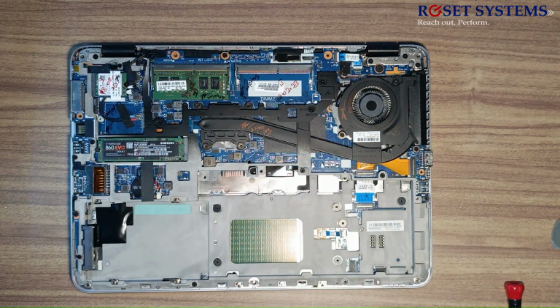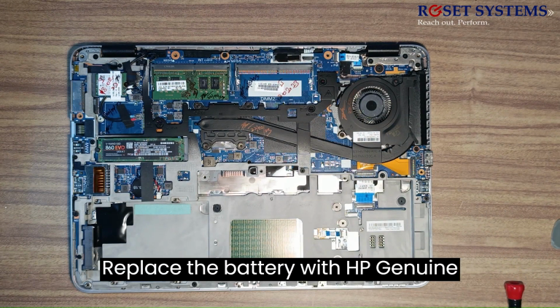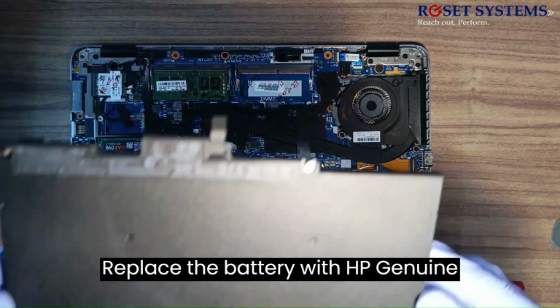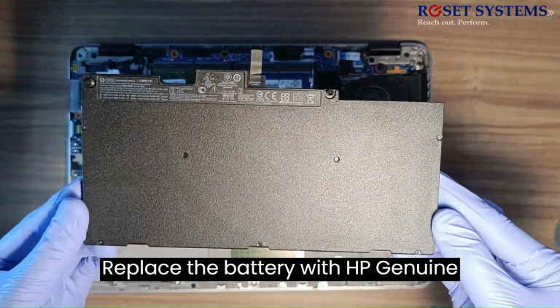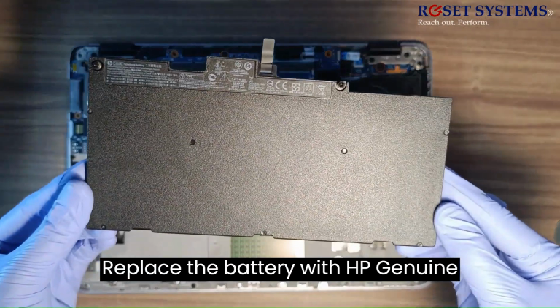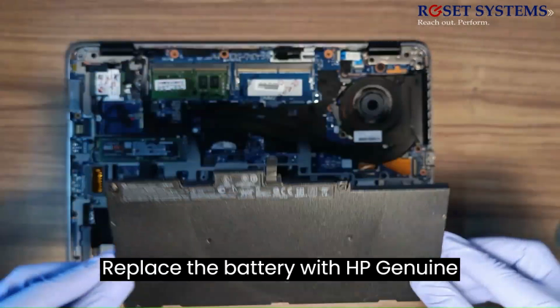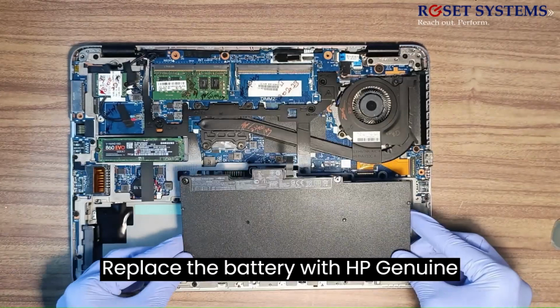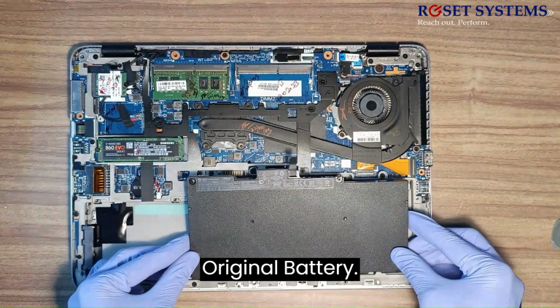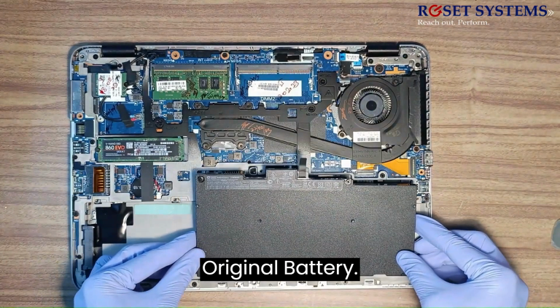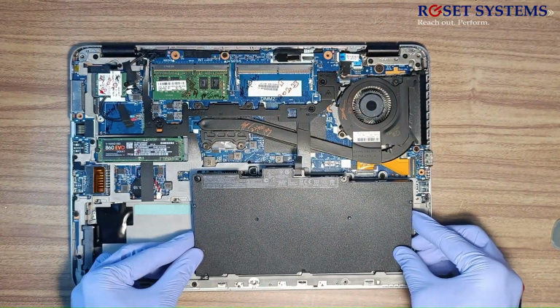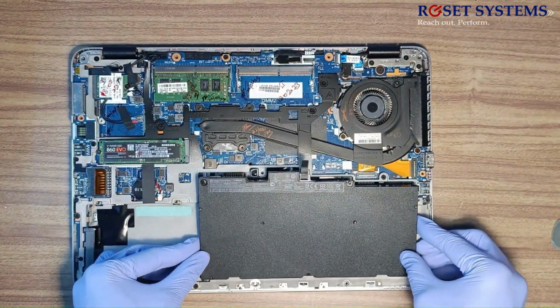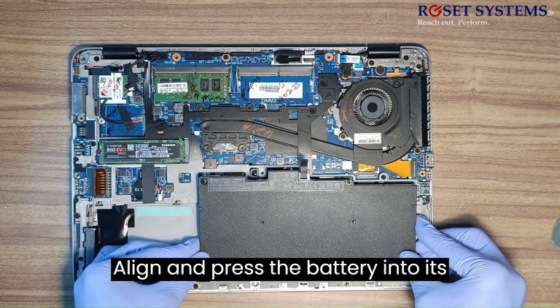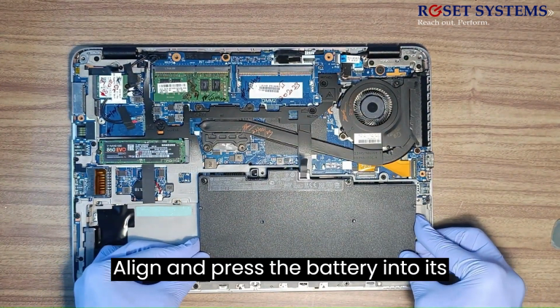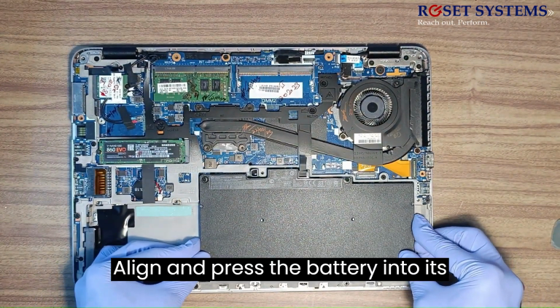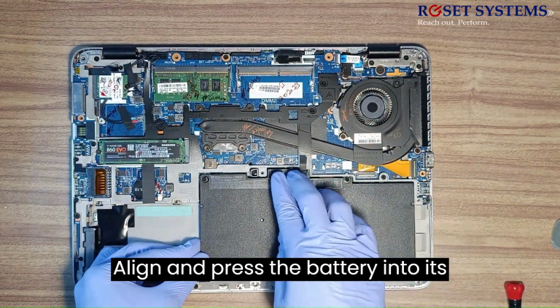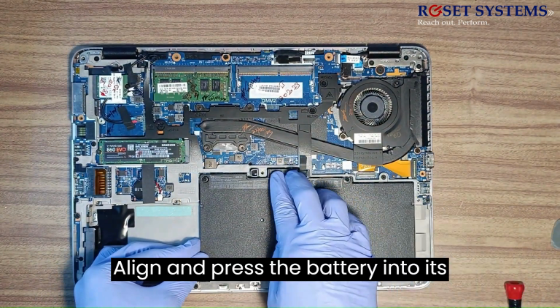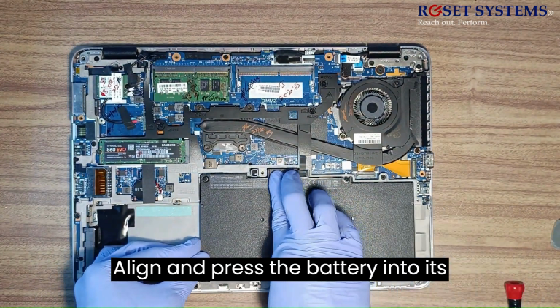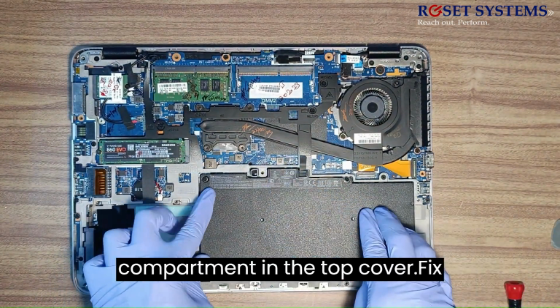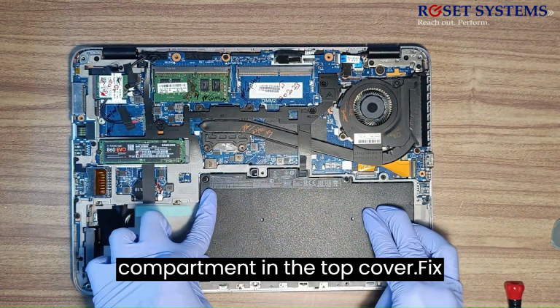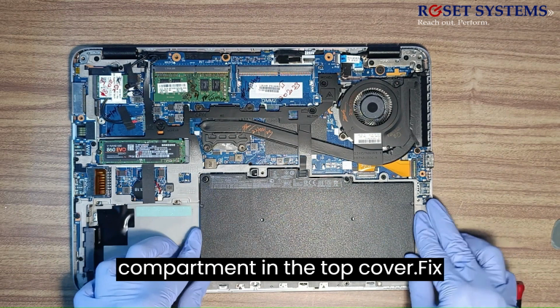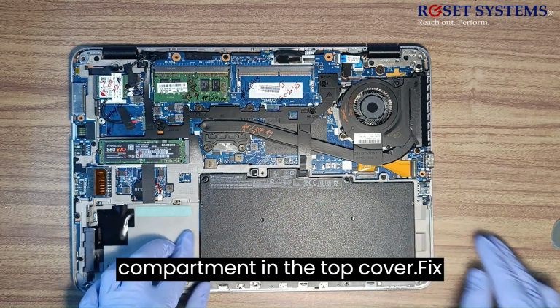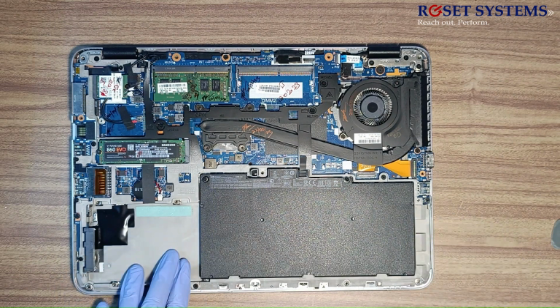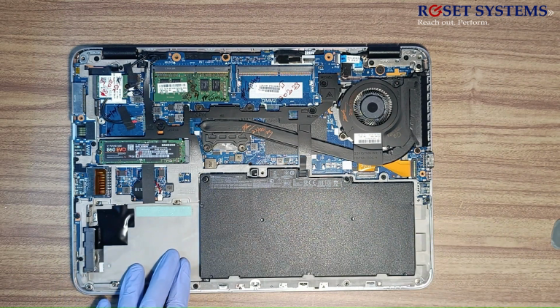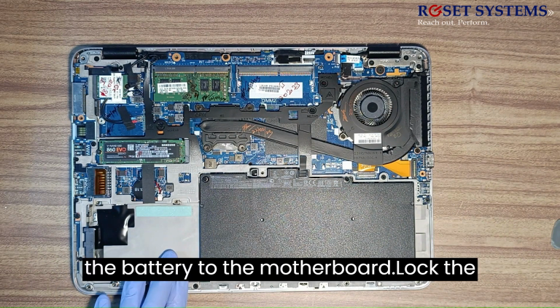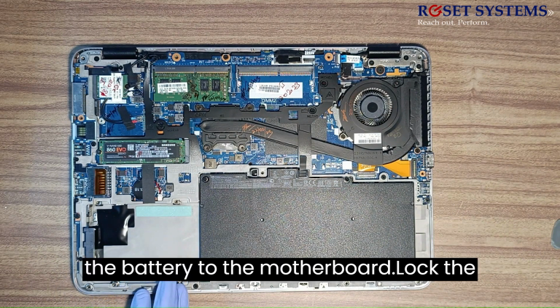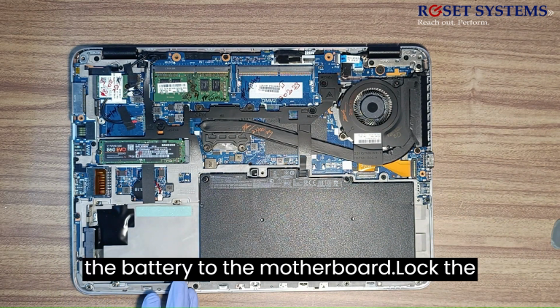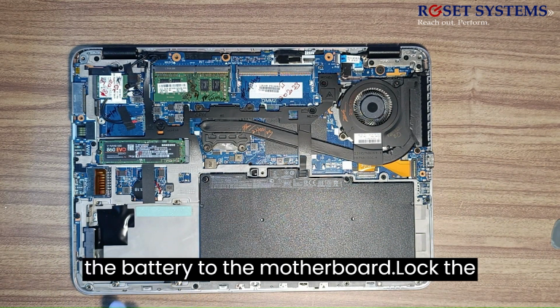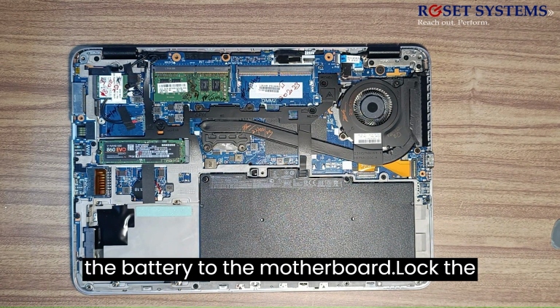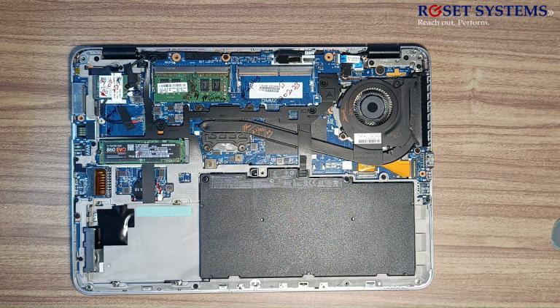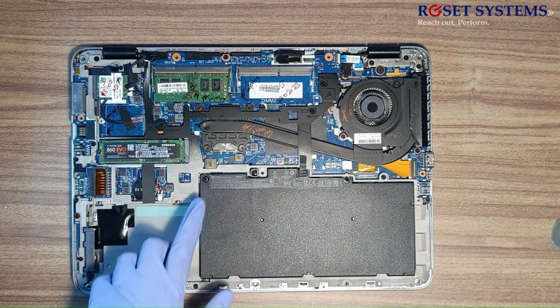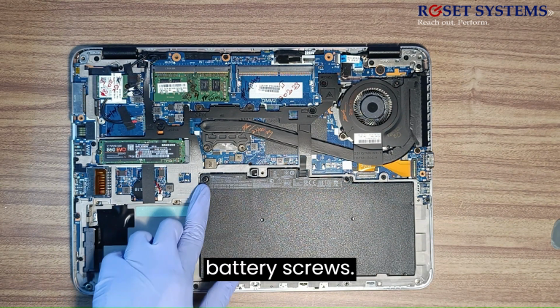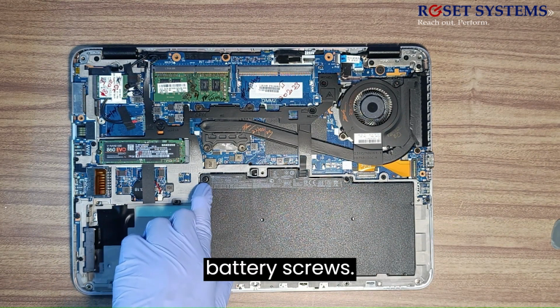Replace the battery with an HP genuine original battery. Align and press the battery into its compartment in the top cover. Fix the battery to the motherboard and lock the battery screws.